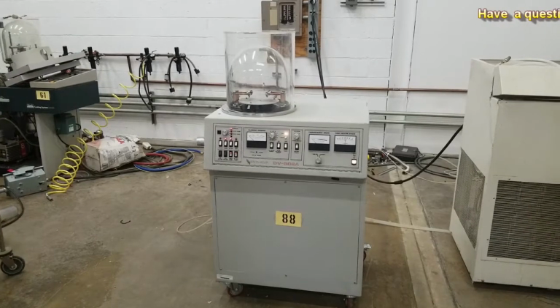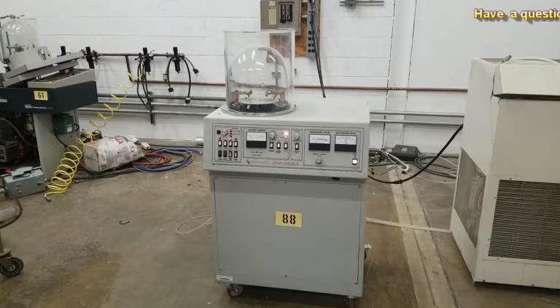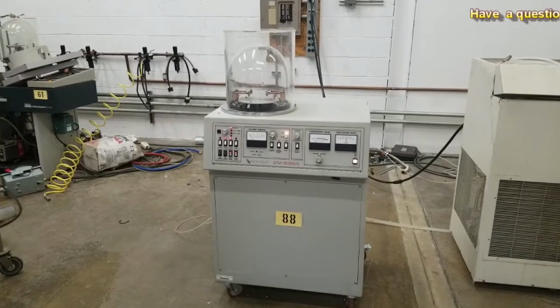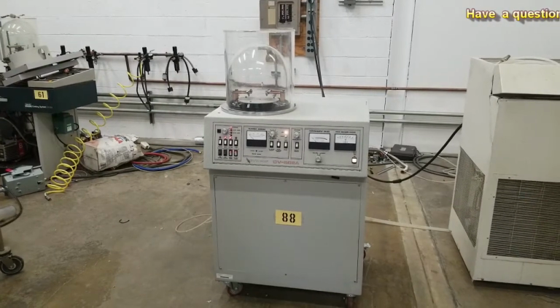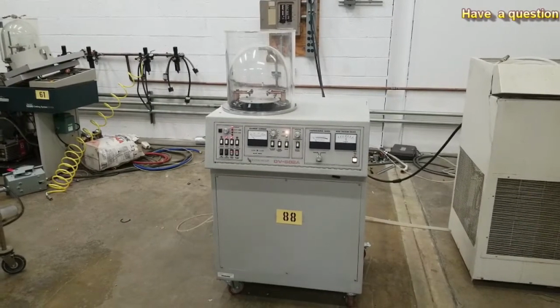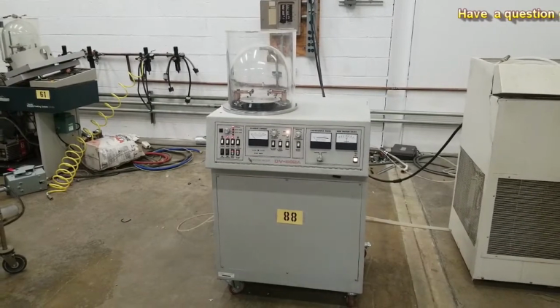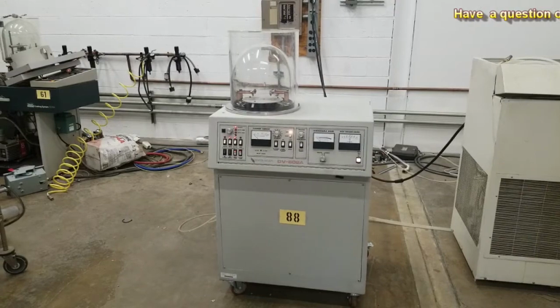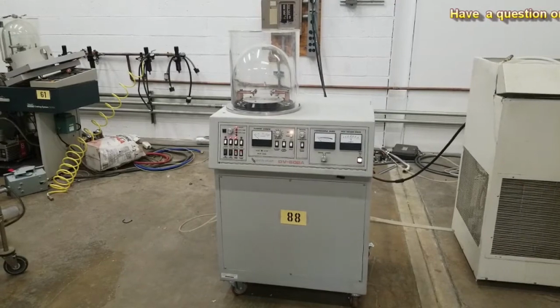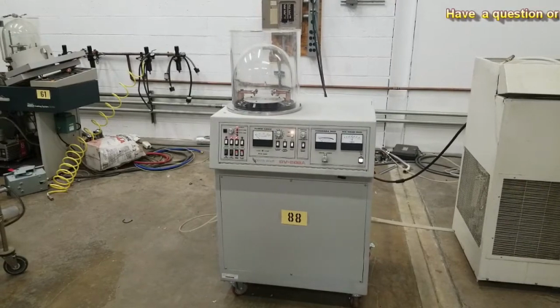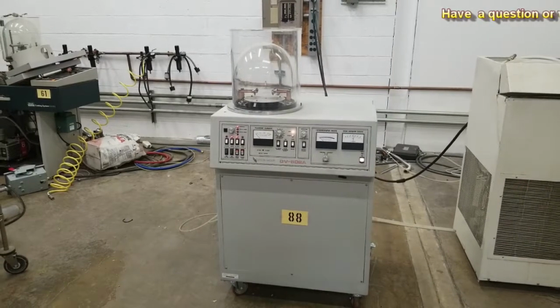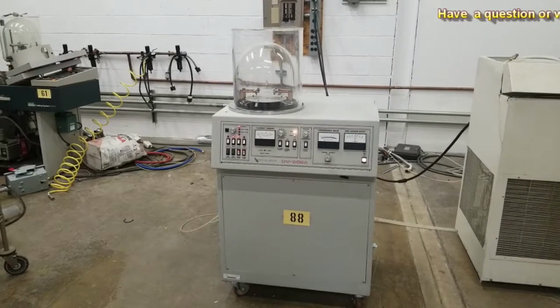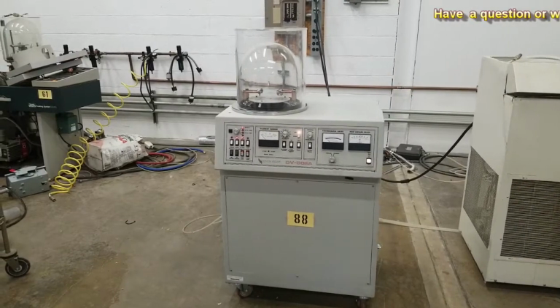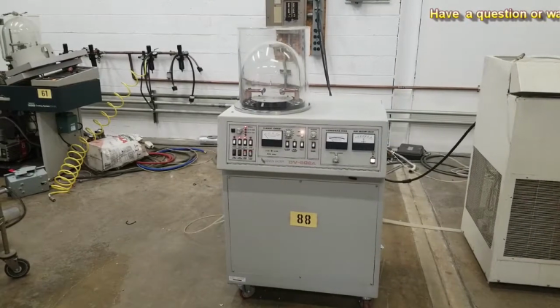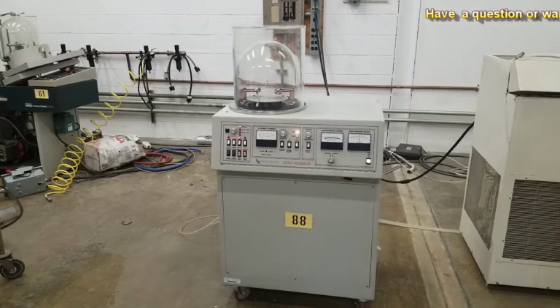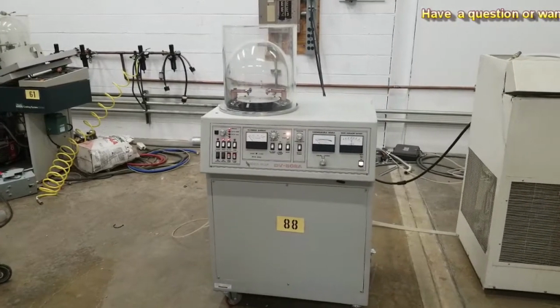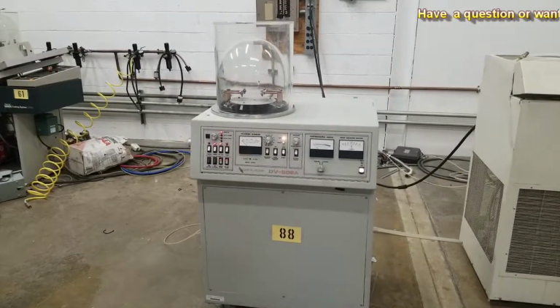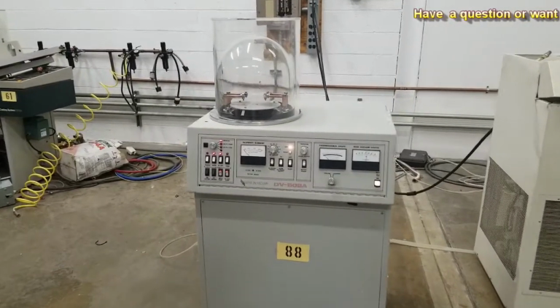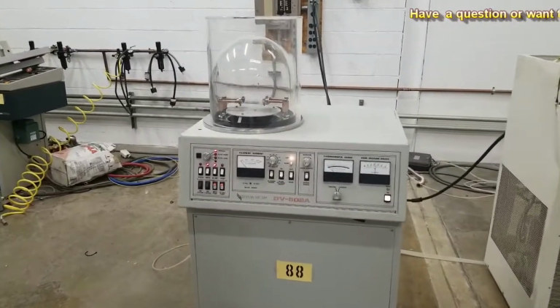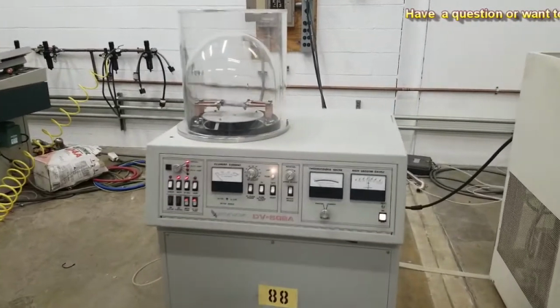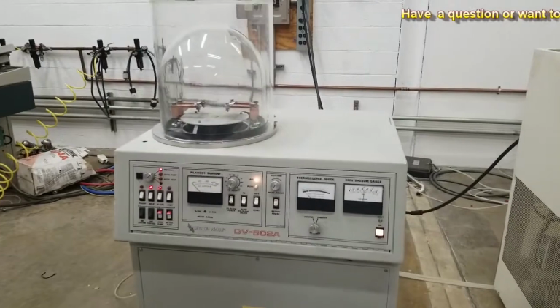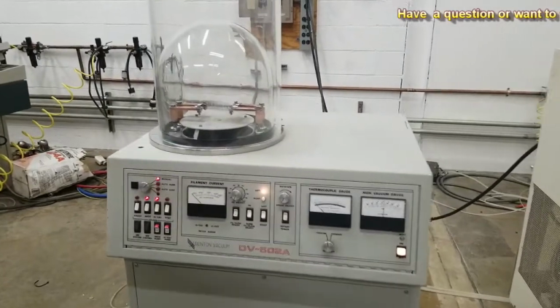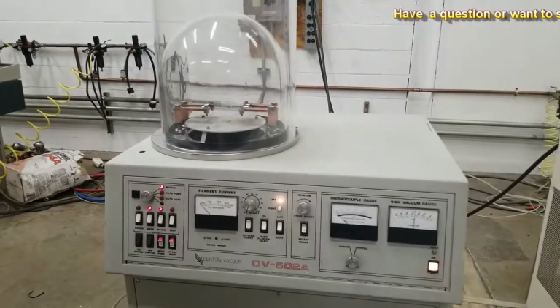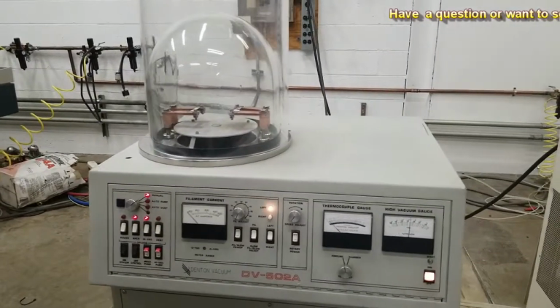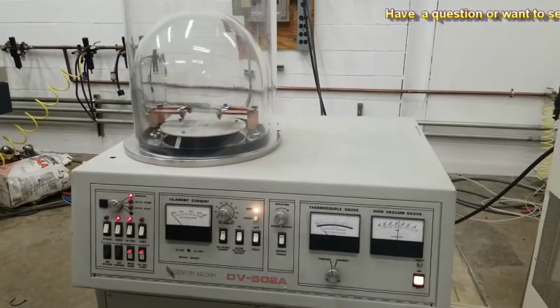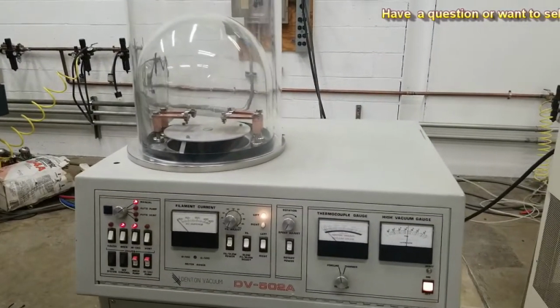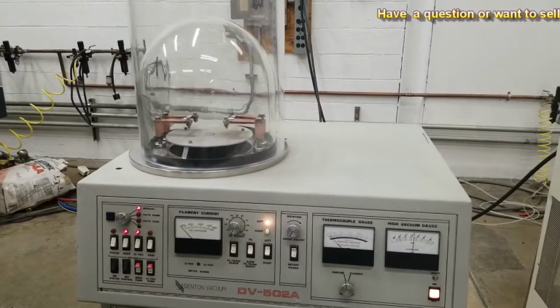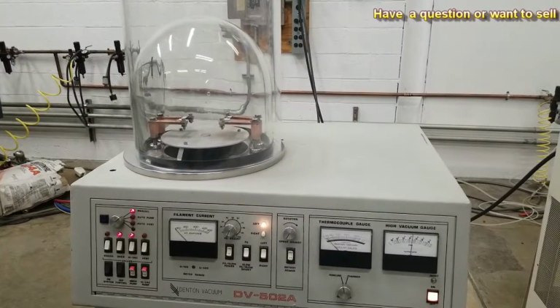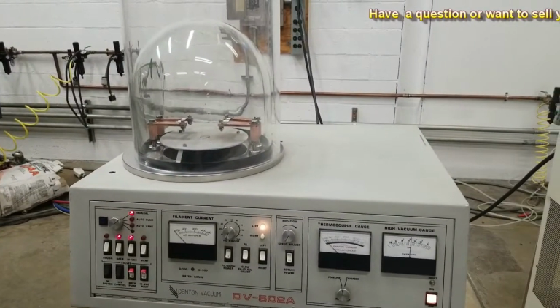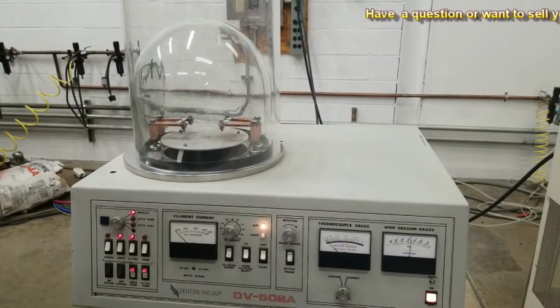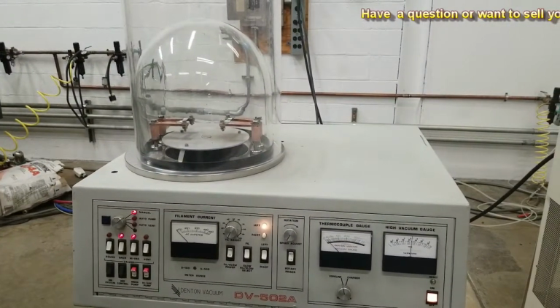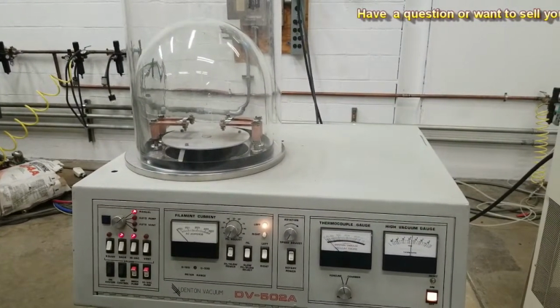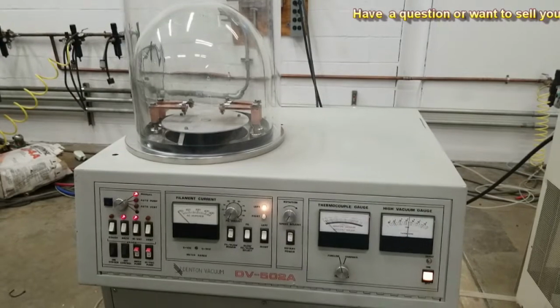This is a video demonstration of the Denton Vacuum DV502A. I just want to point out that this system has been upgraded with the Varian VHS-4 High Speed Diffusion pump.